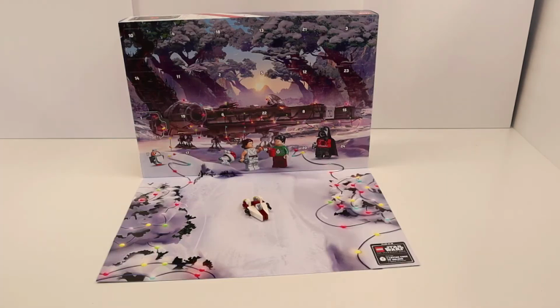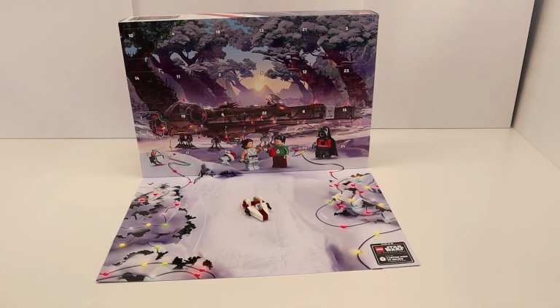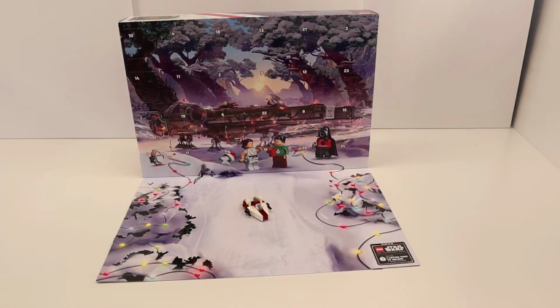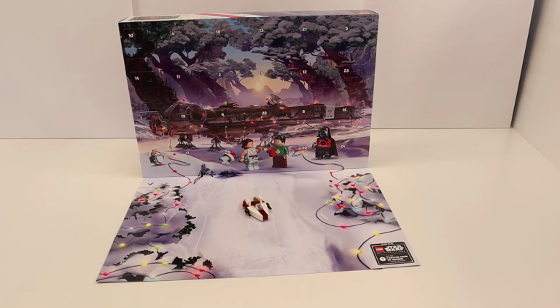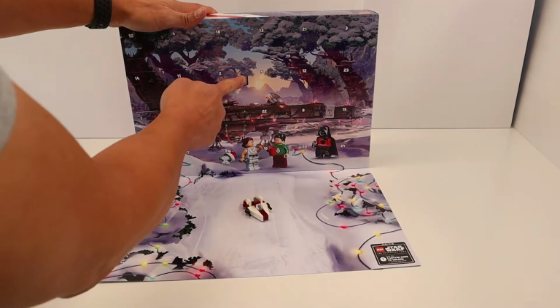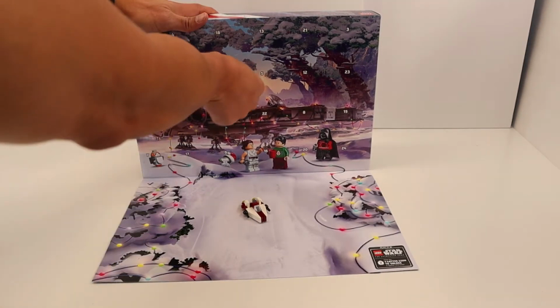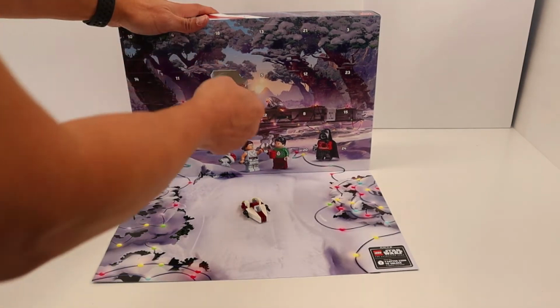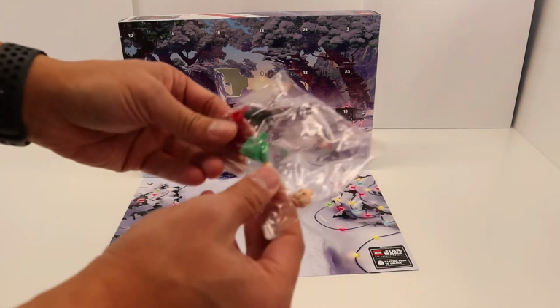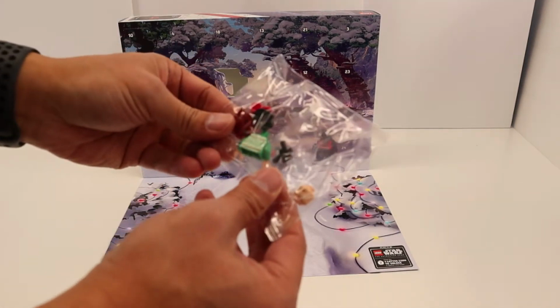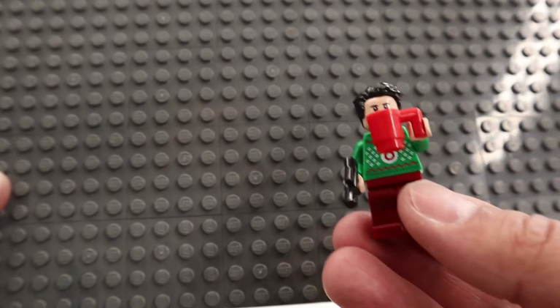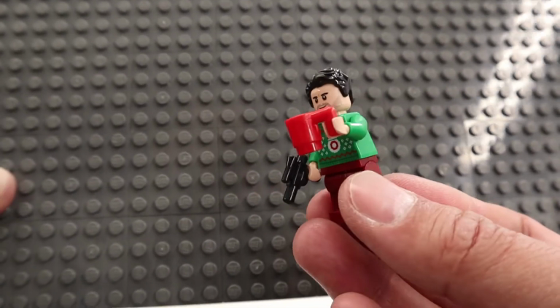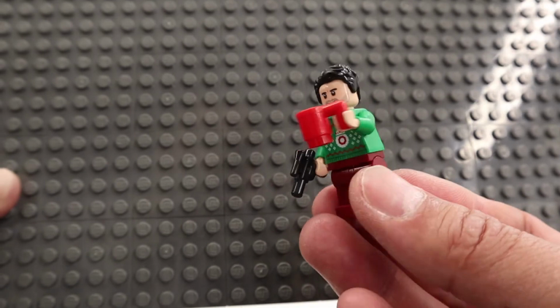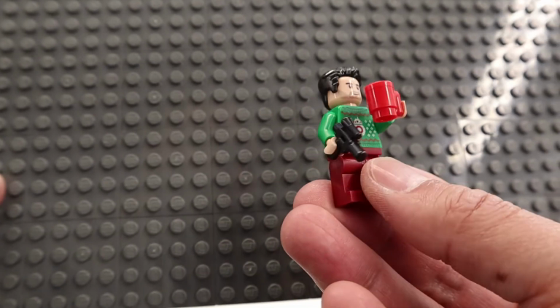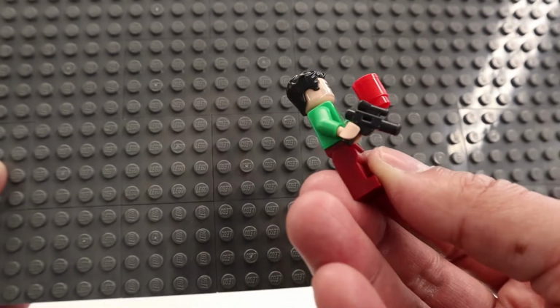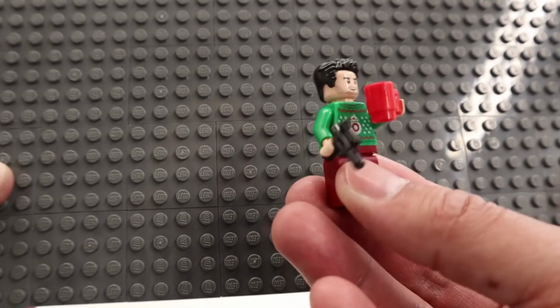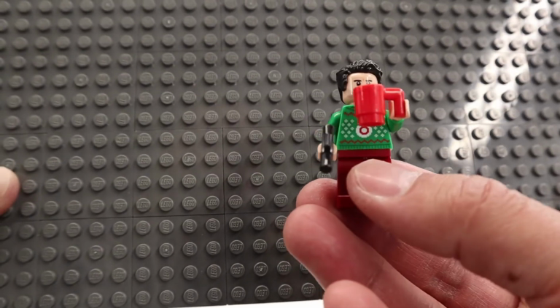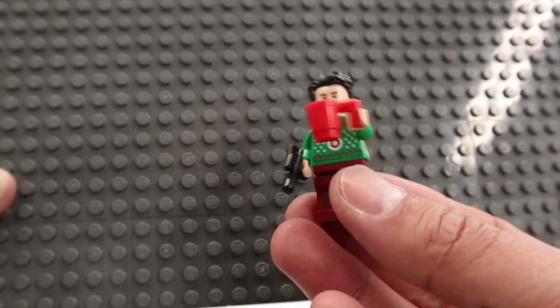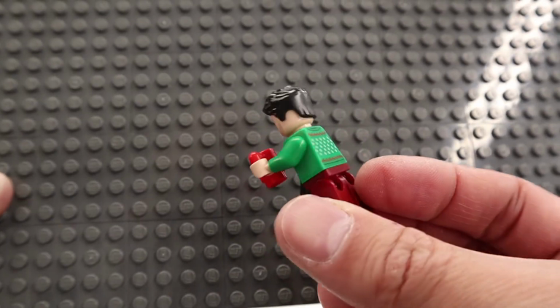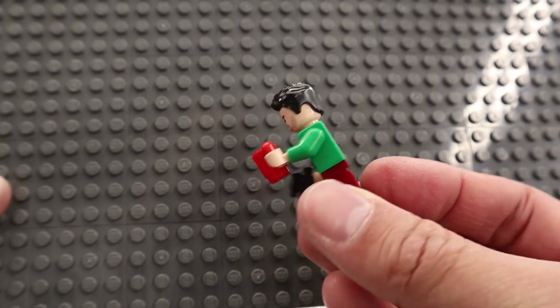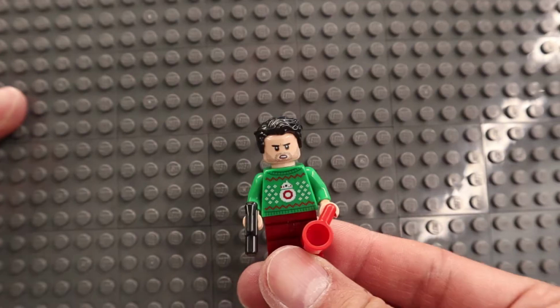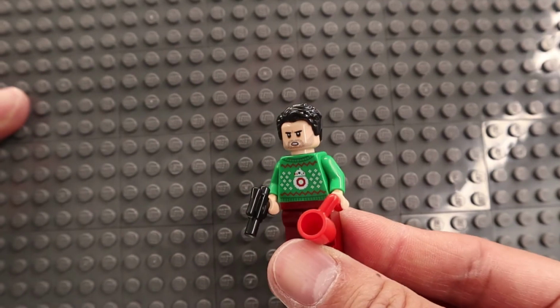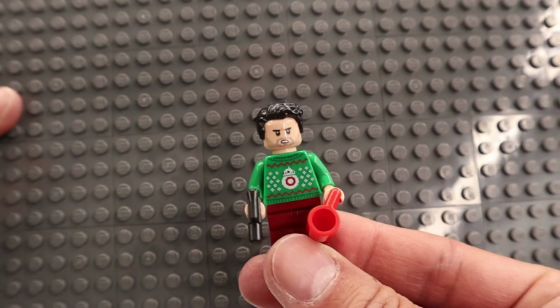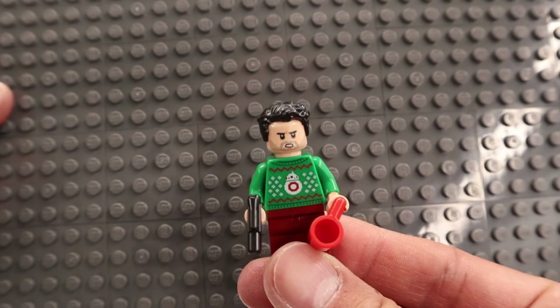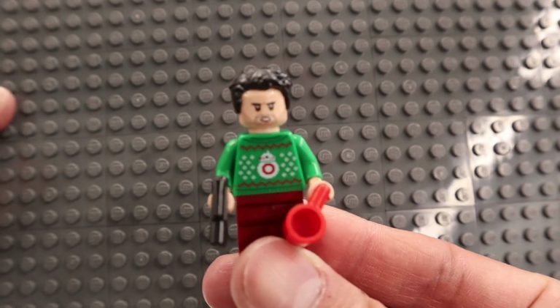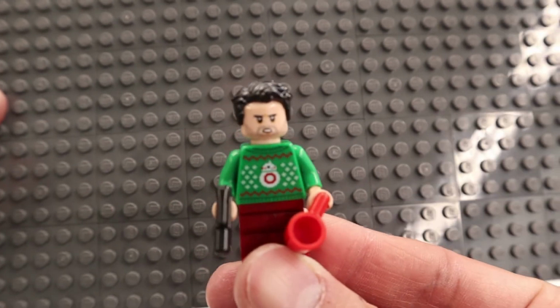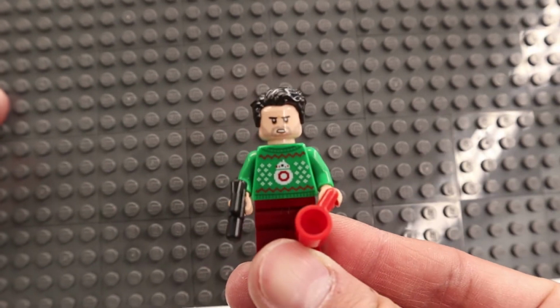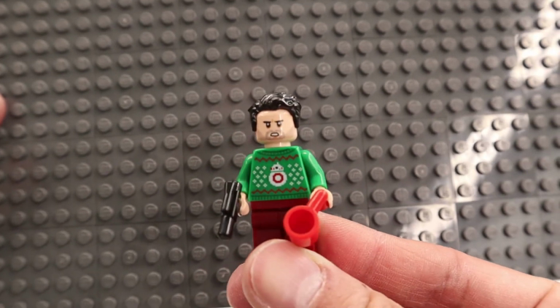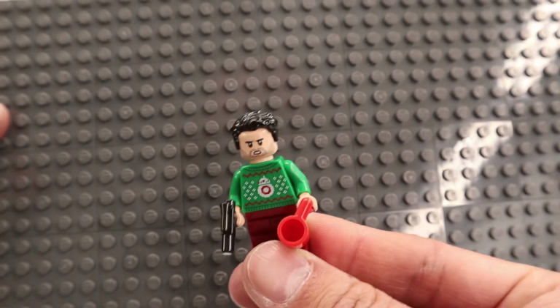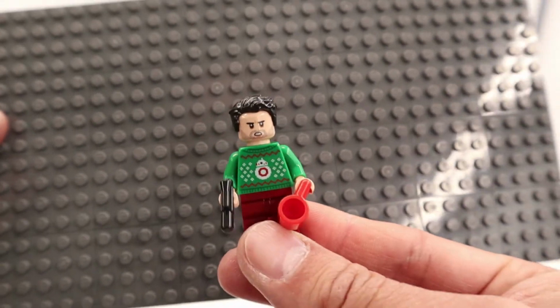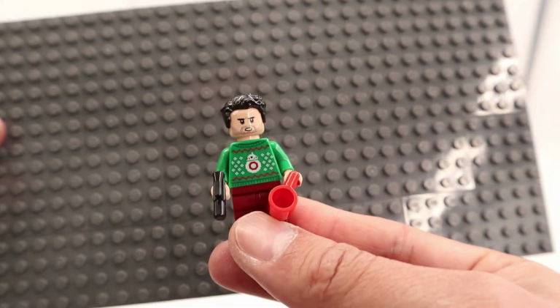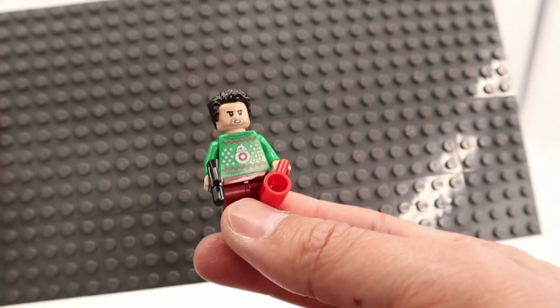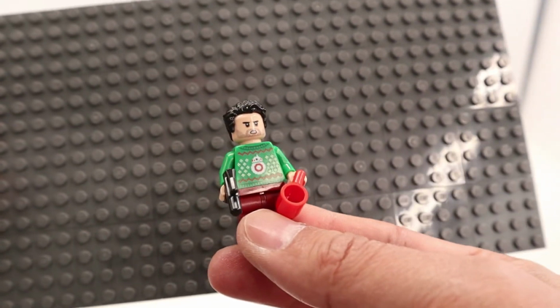Let's see what's joining the A-Wing today. Here's Poe, drinking coffee, carrying his blaster and wearing an ugly sweater. Poe also has an alternative face where the mouth is a little bit open — maybe to drink his coffee easier.